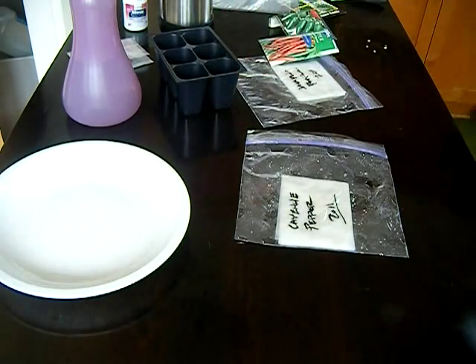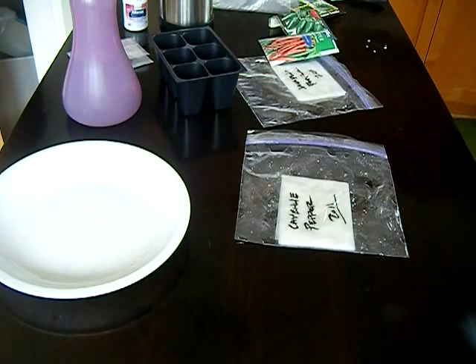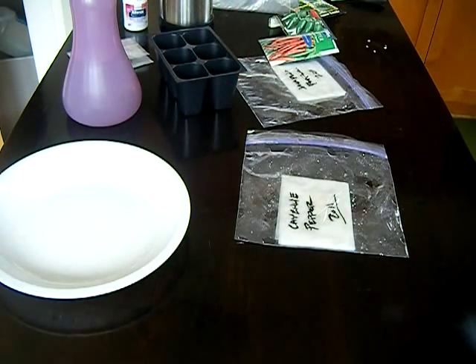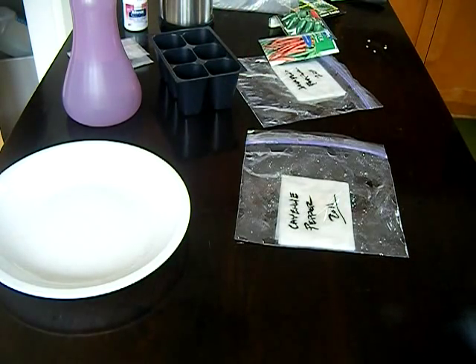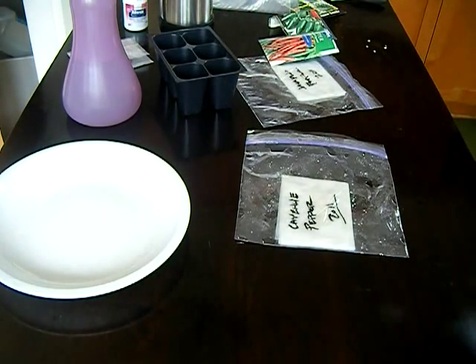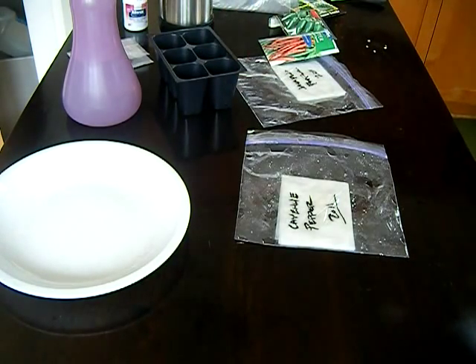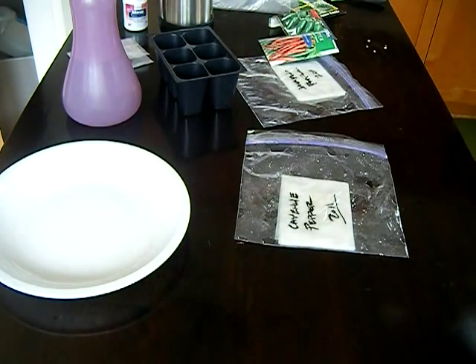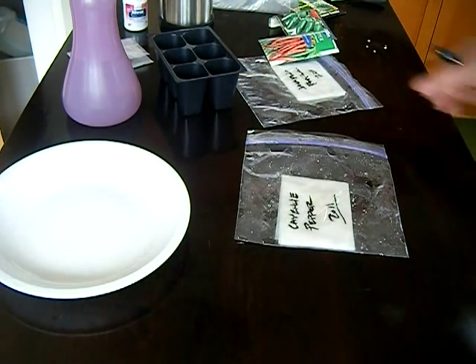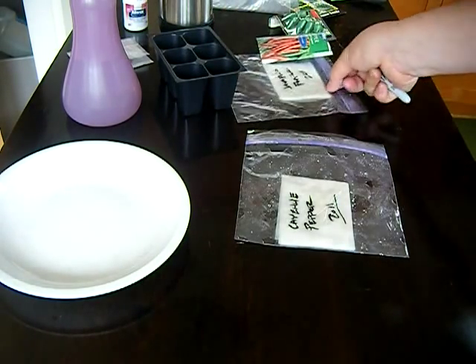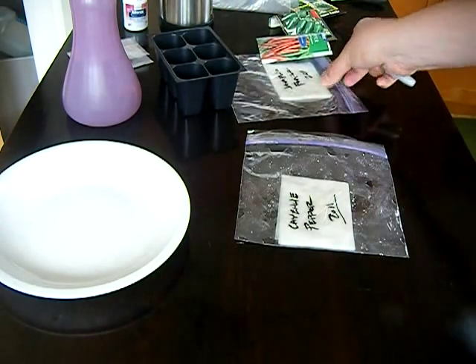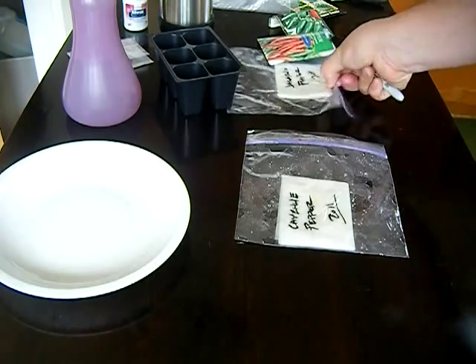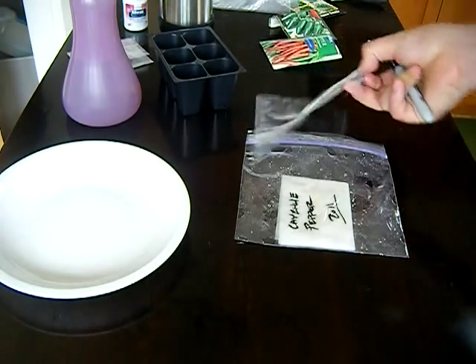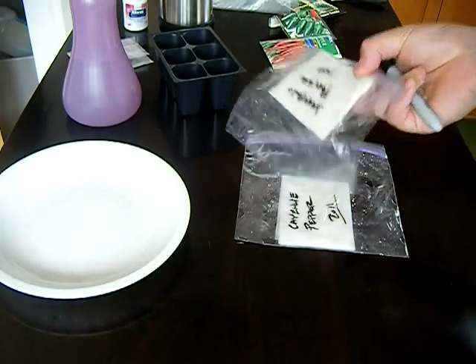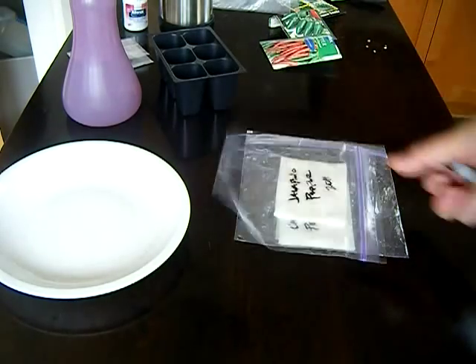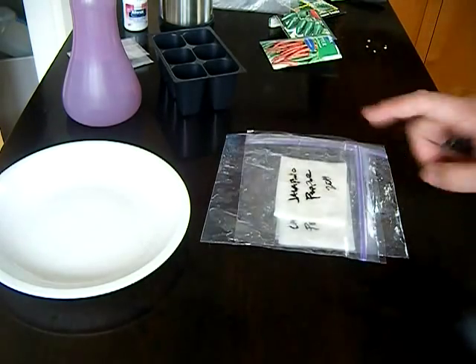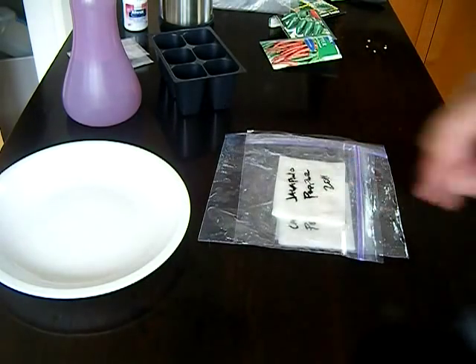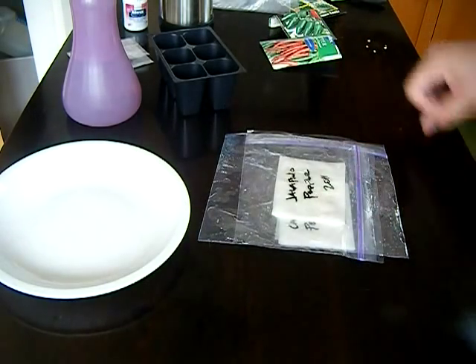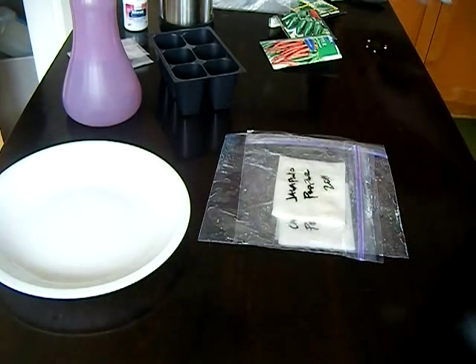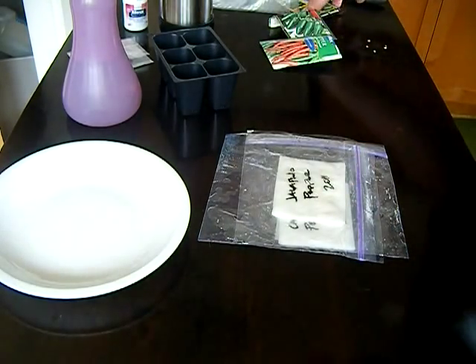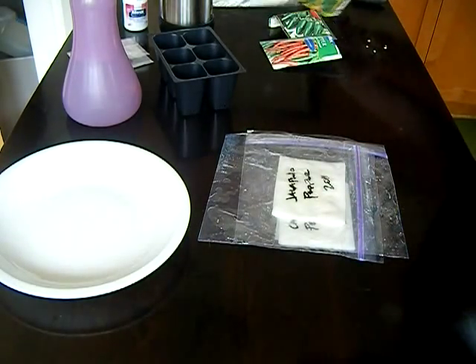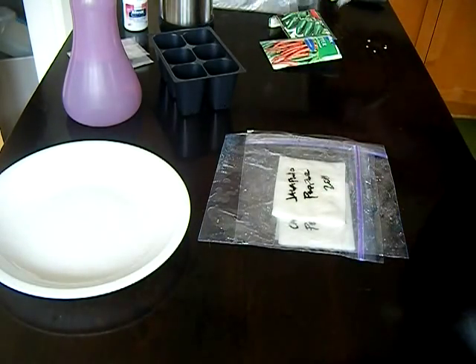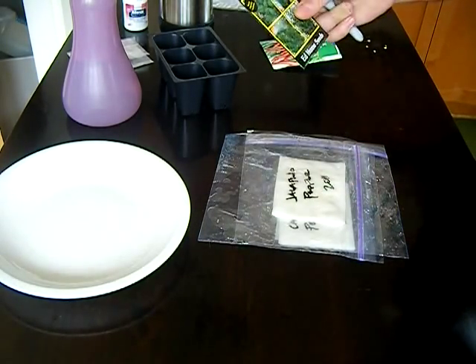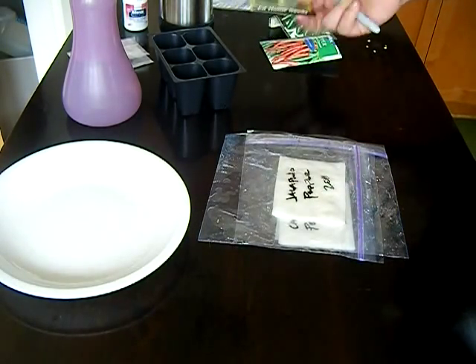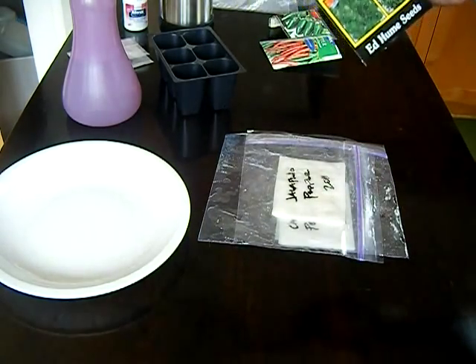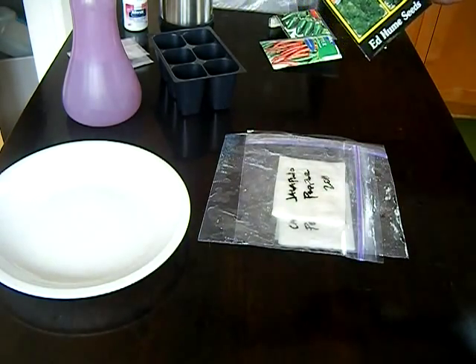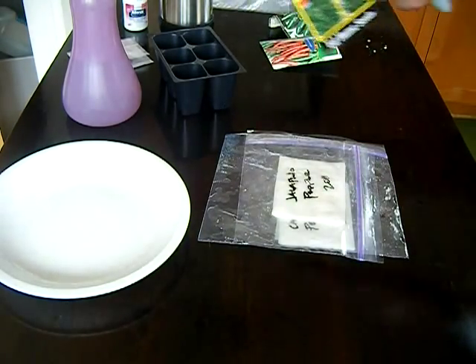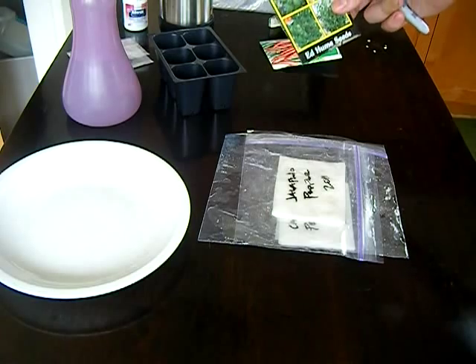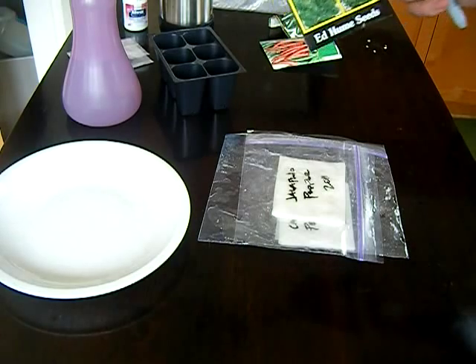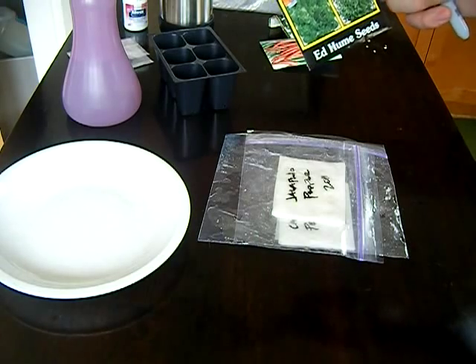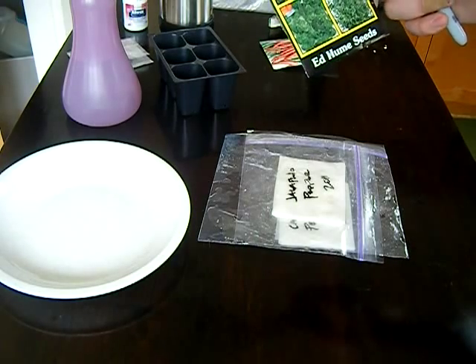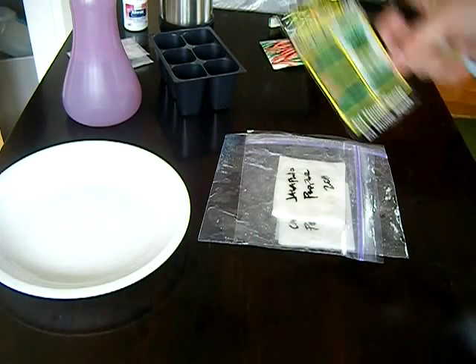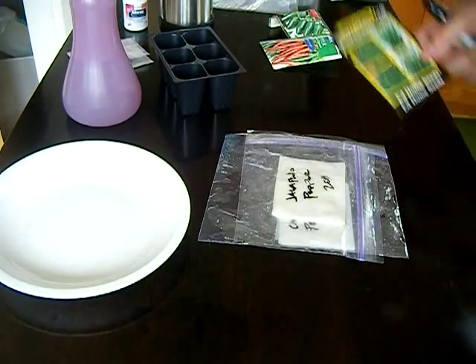Hope to see you guys next week. We've got jalapeño peppers already done. We're going to do a little bit more — probably some basil from this packet.